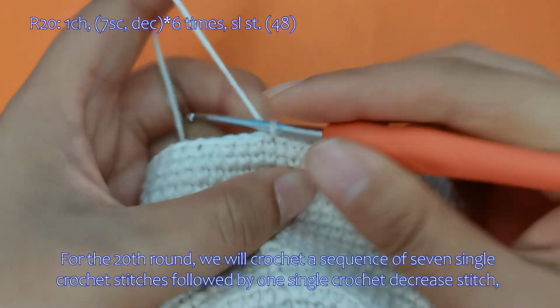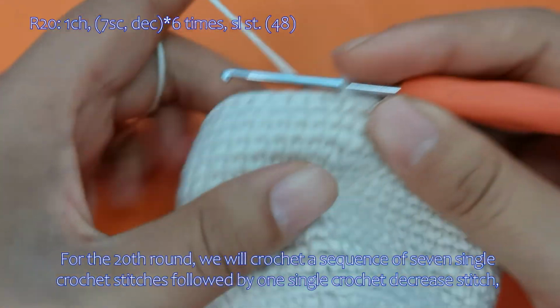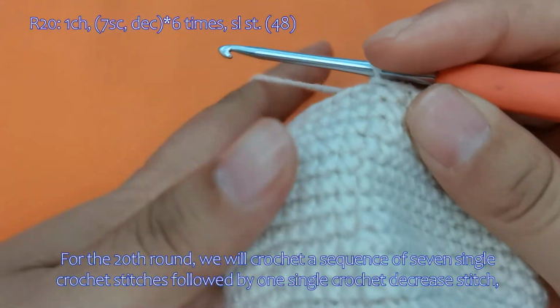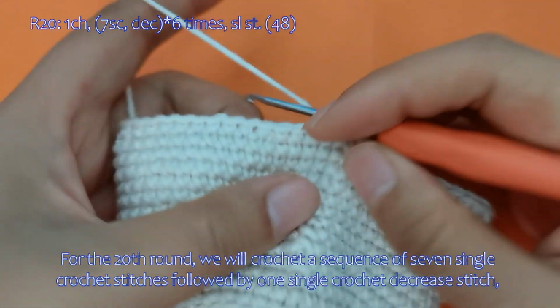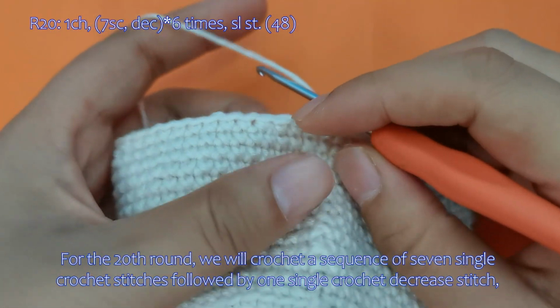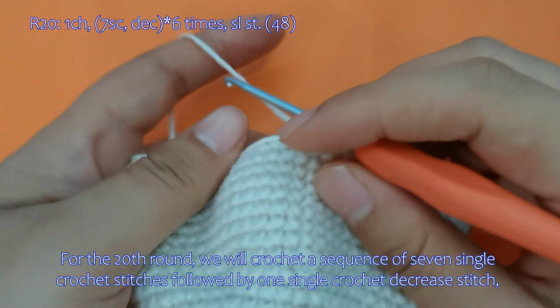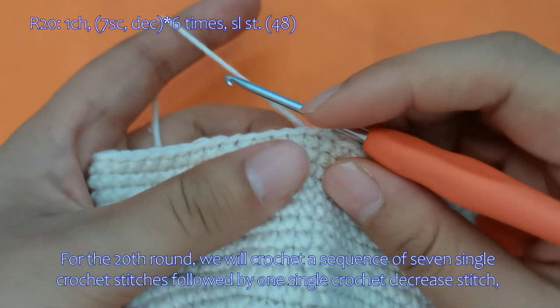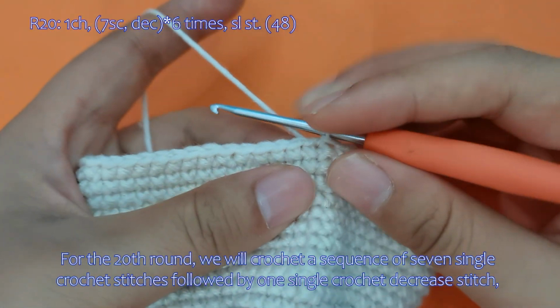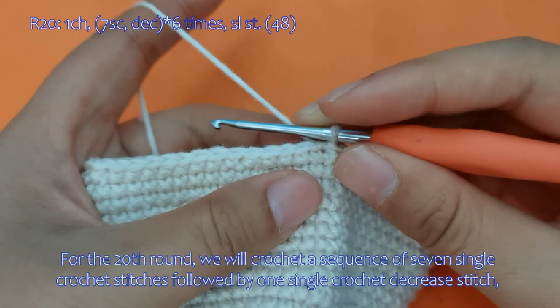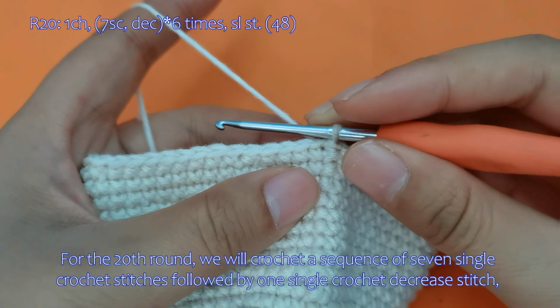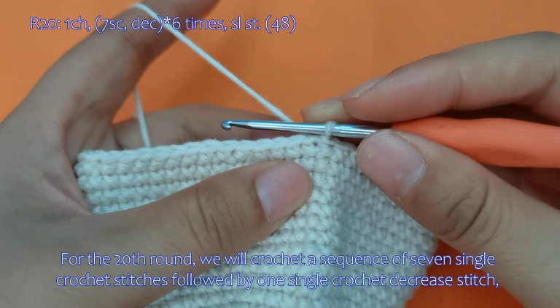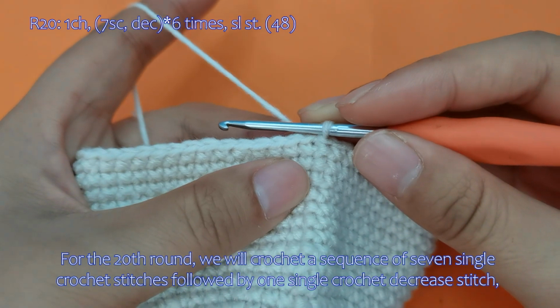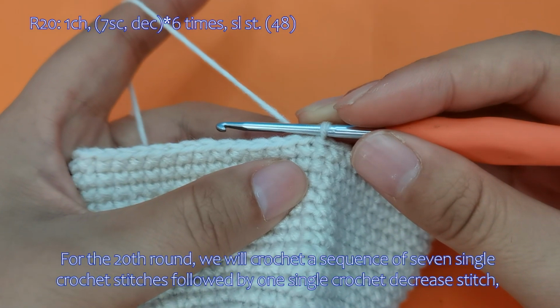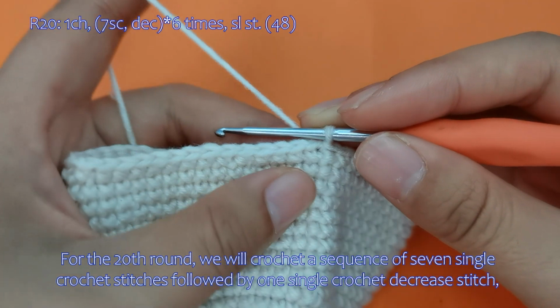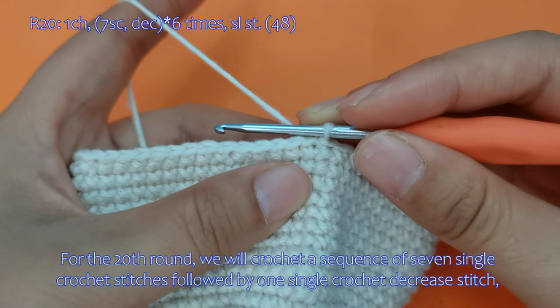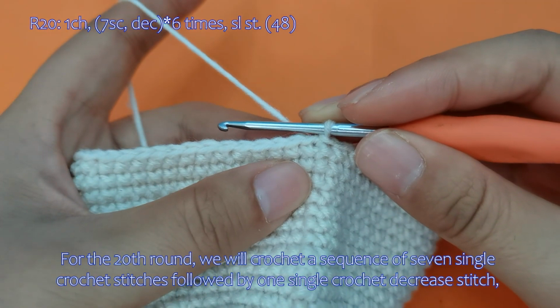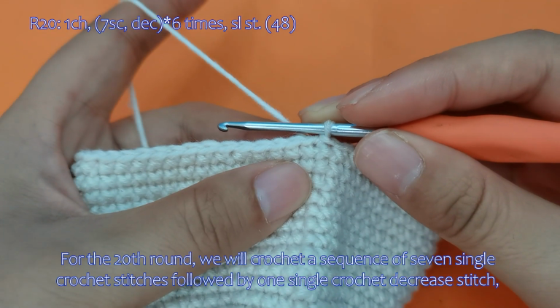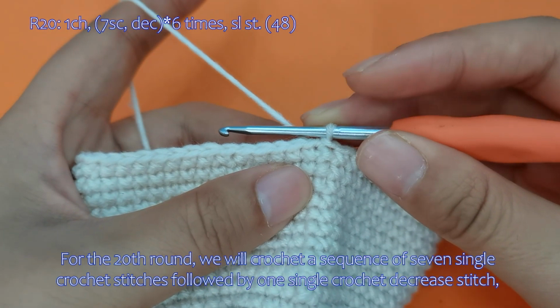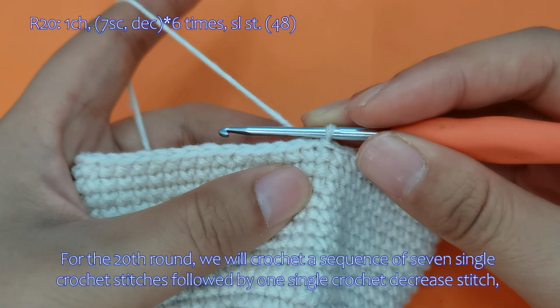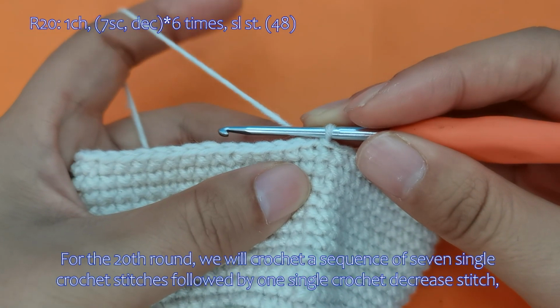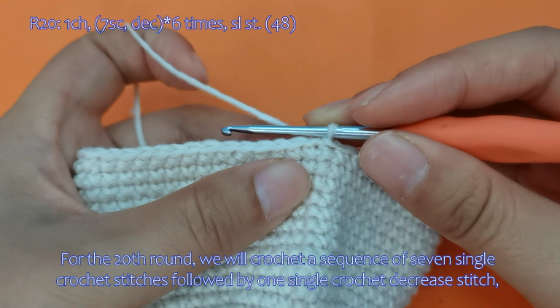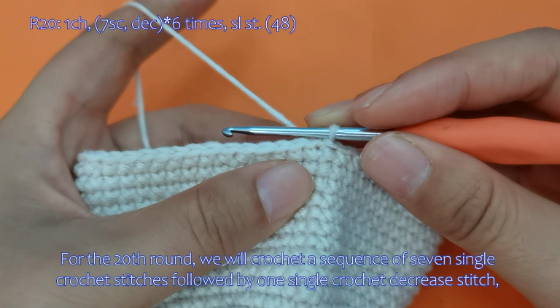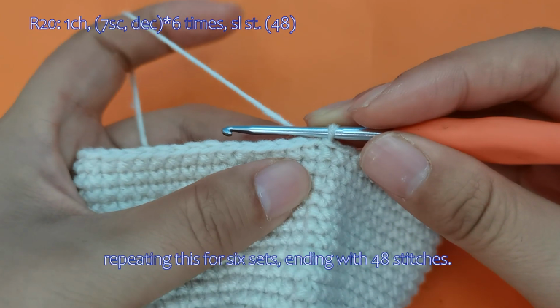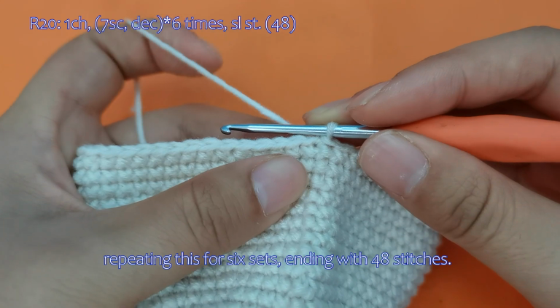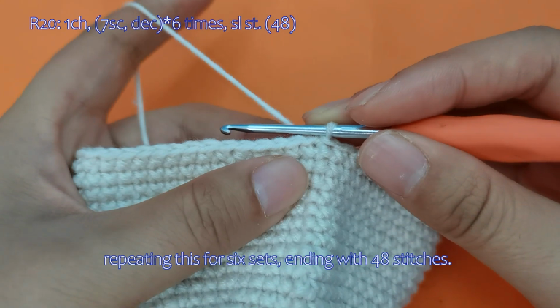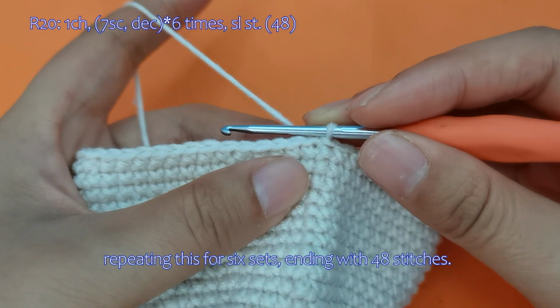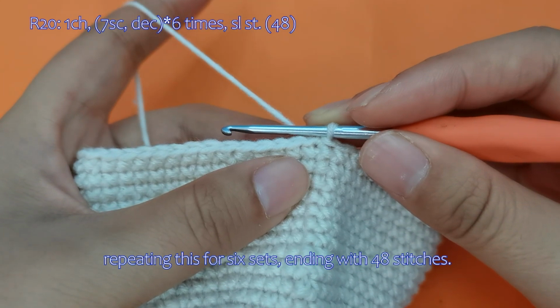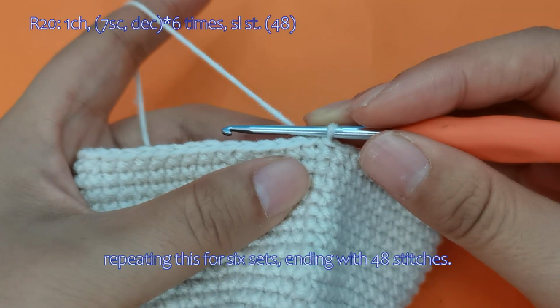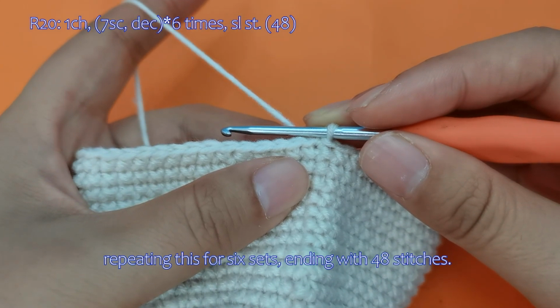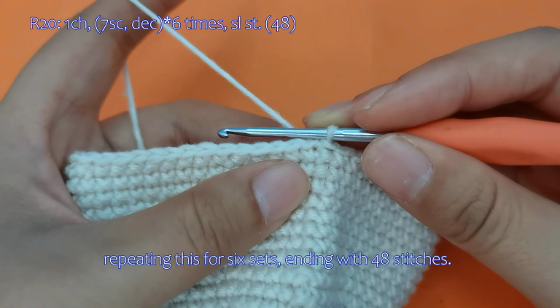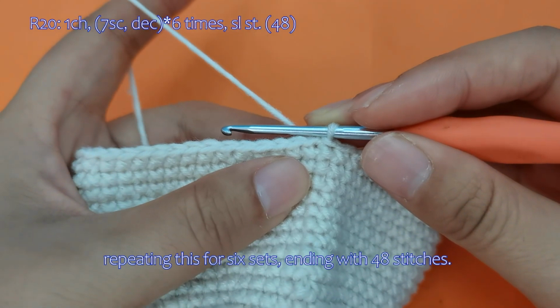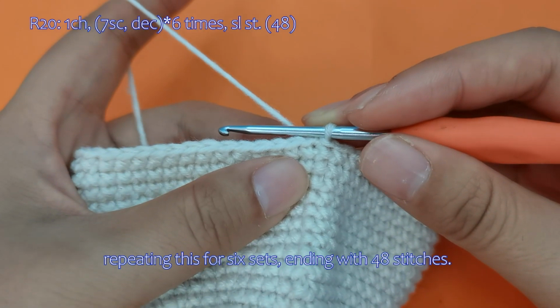For the 20th round, we will crochet a sequence of 7 single crochet stitches followed by 1 single crochet decrease stitch, repeating this for 6 sets, ending with 48 stitches.